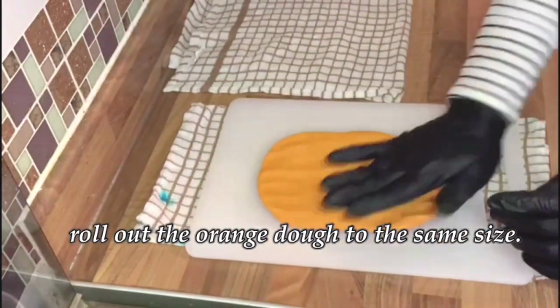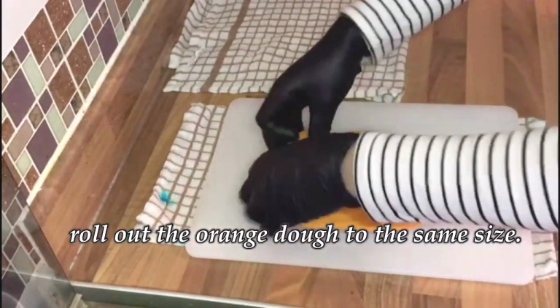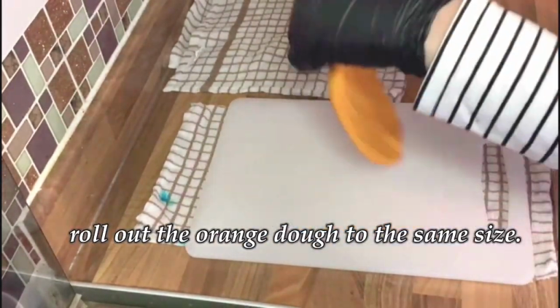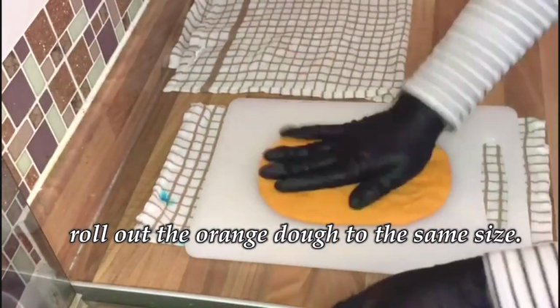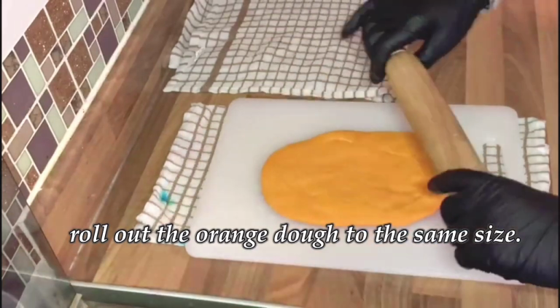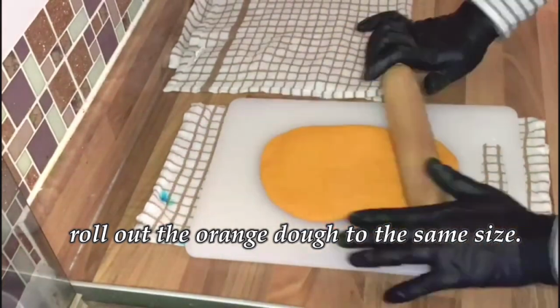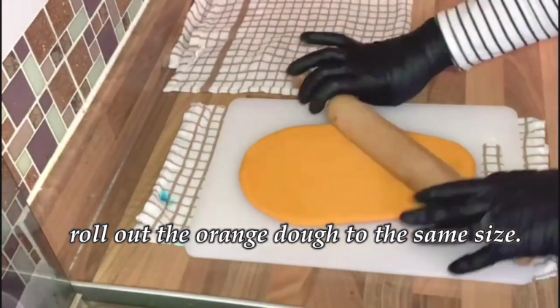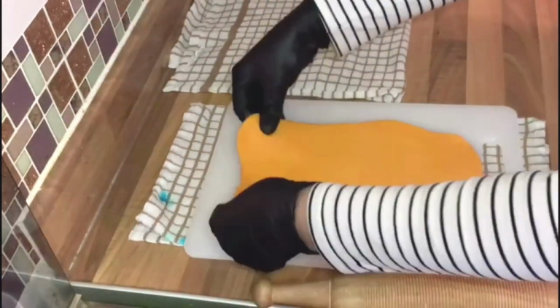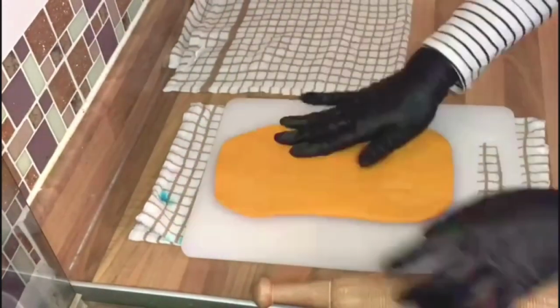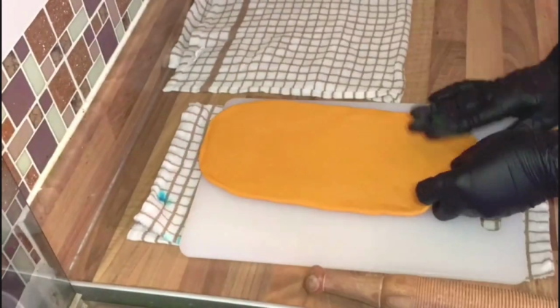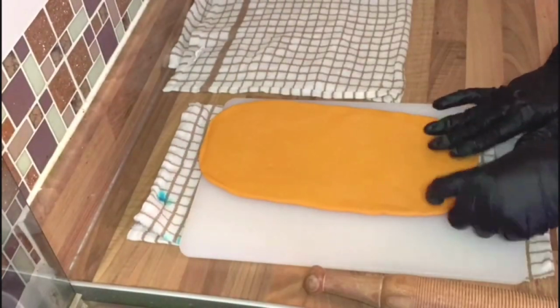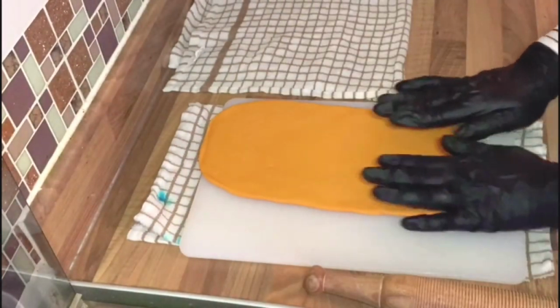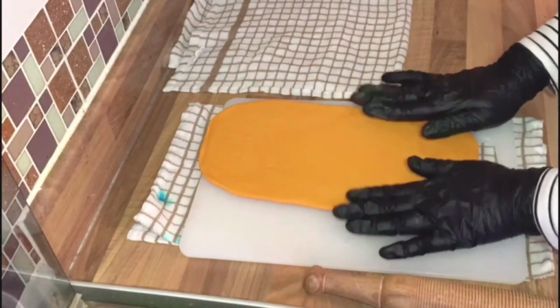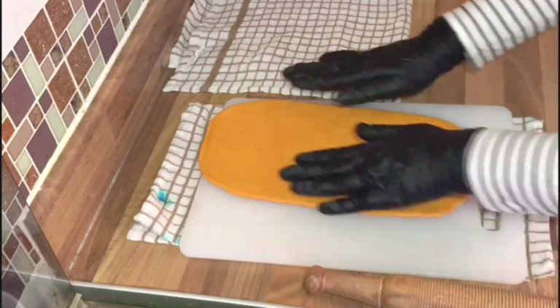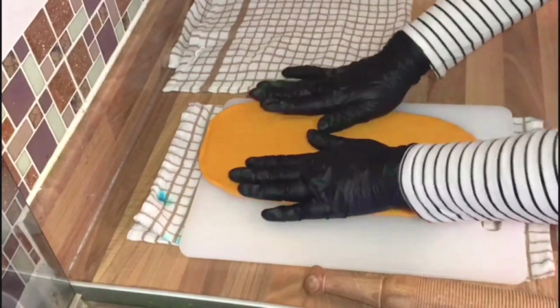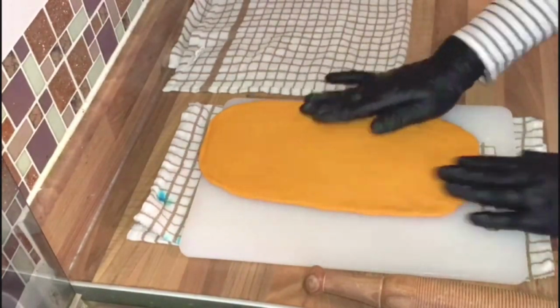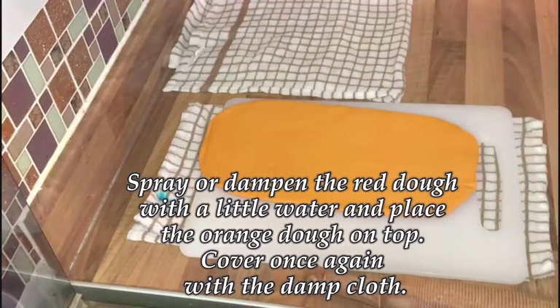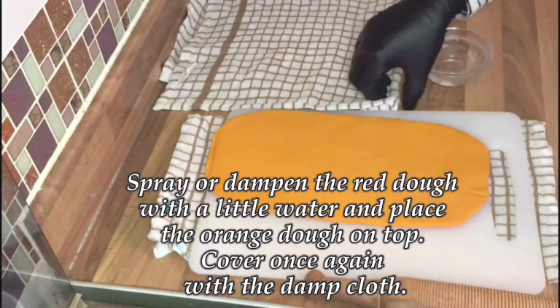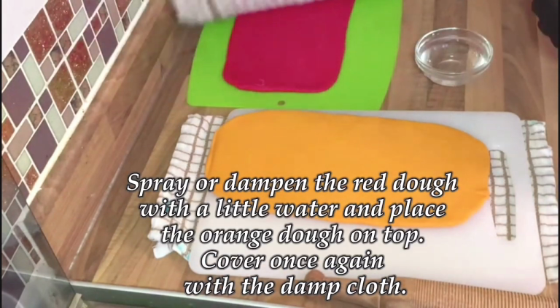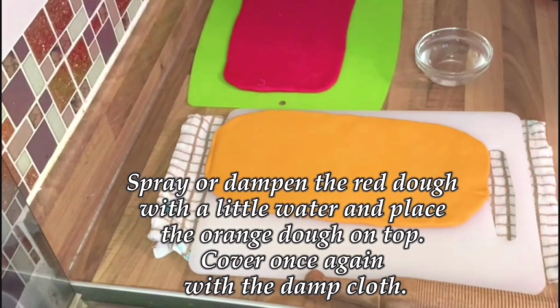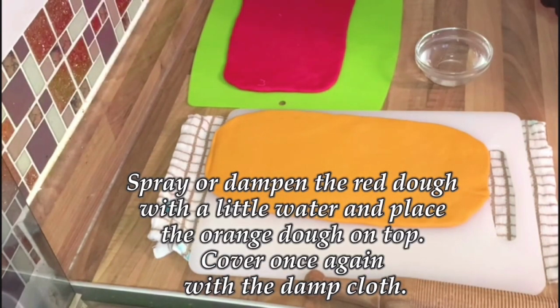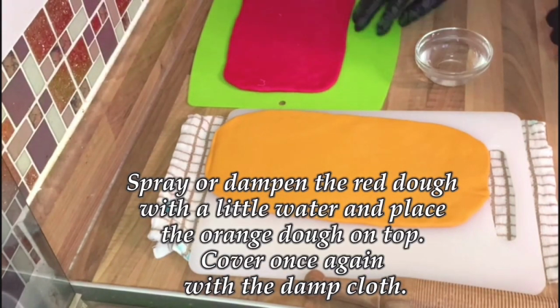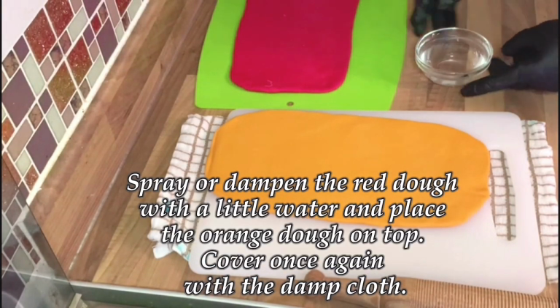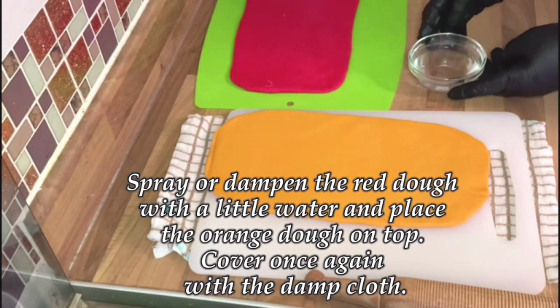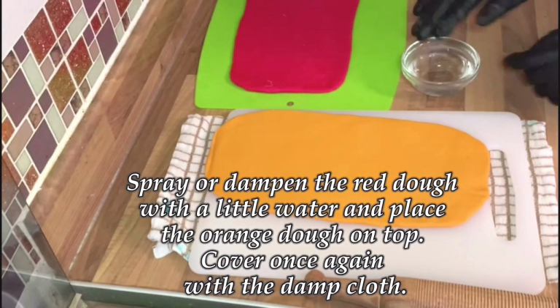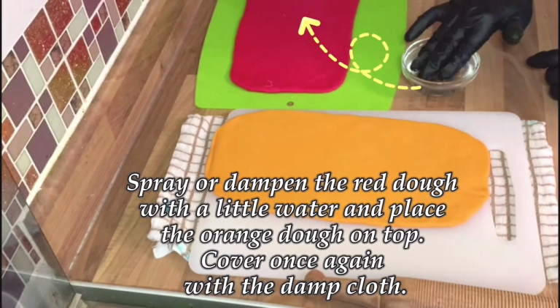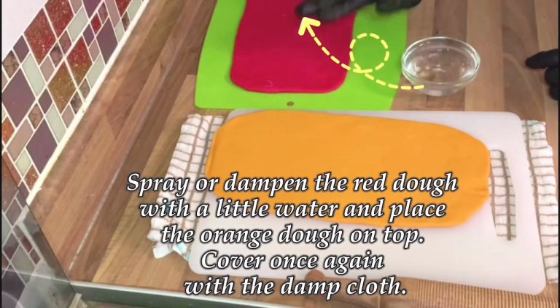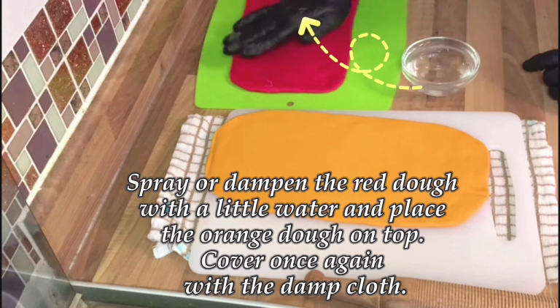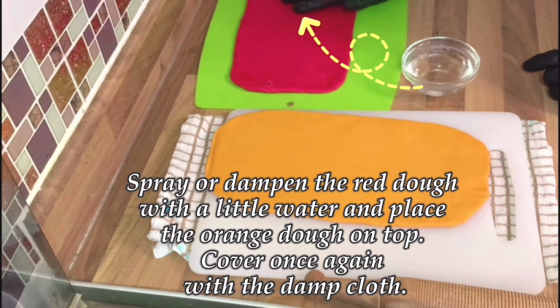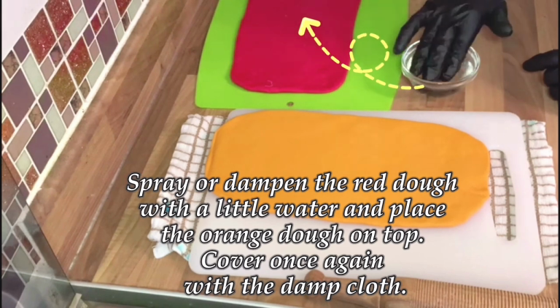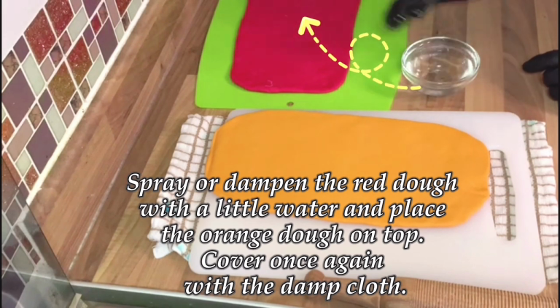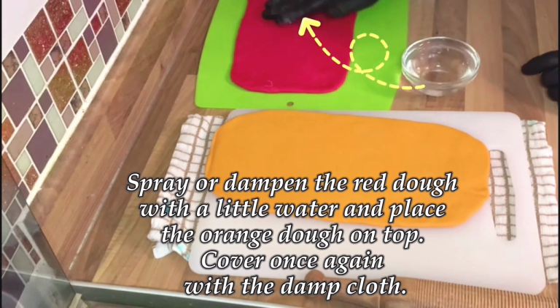Roll out the orange dough next and then place it on top of the red dough. Spray the red dough with a little bit of water and then place the orange one on top. Cover with a damp cloth and repeat with all other doughs.